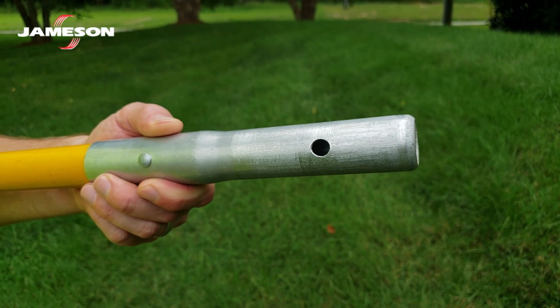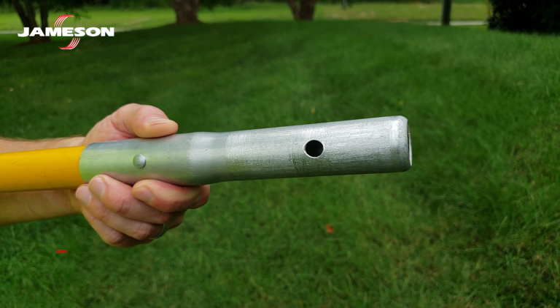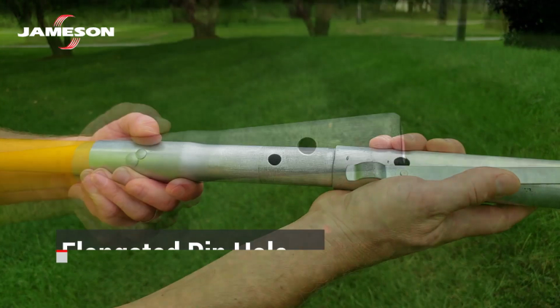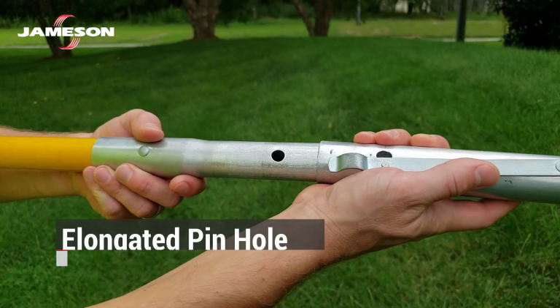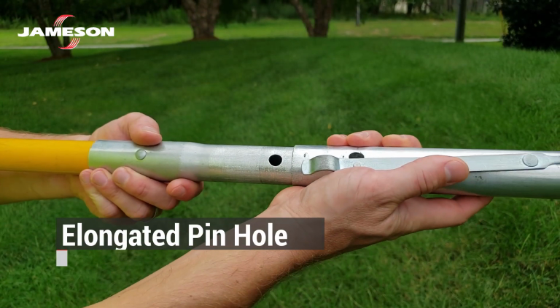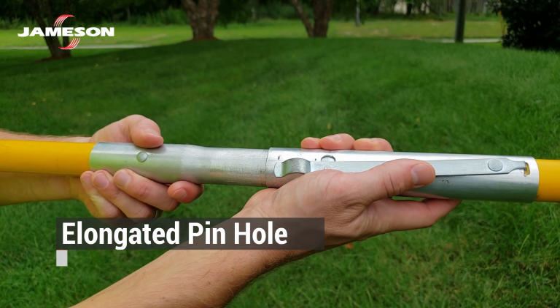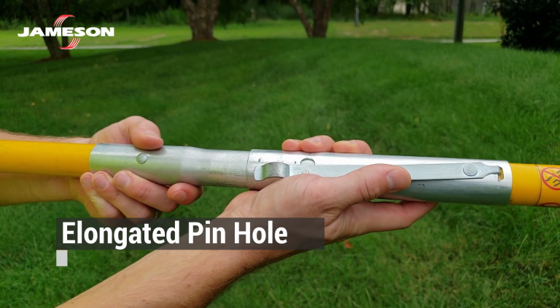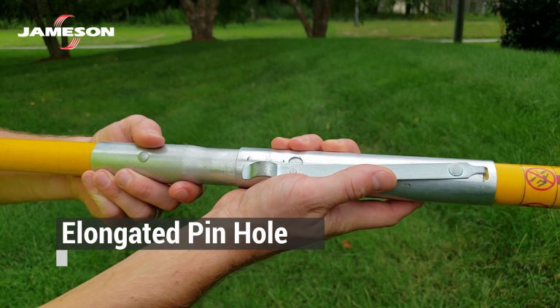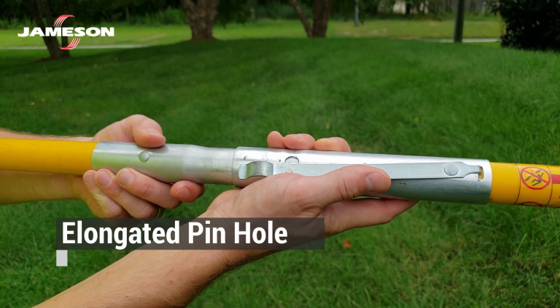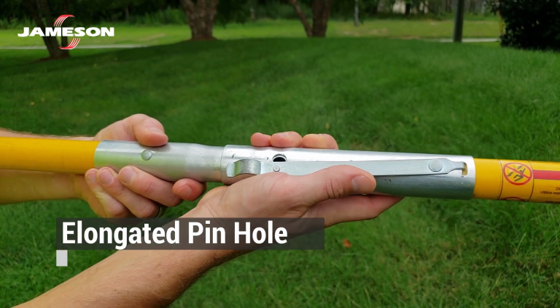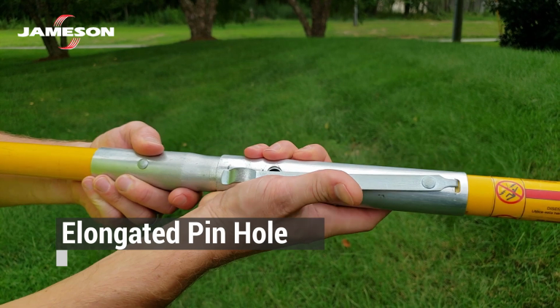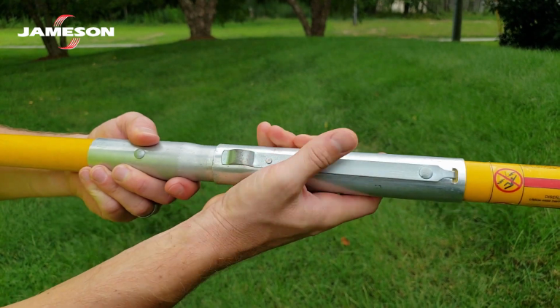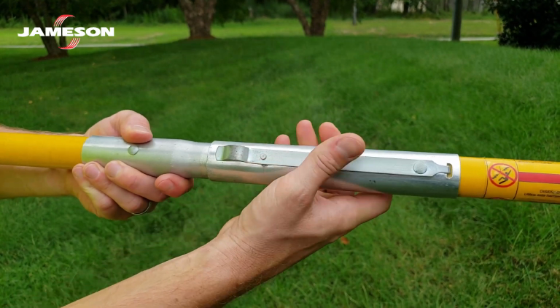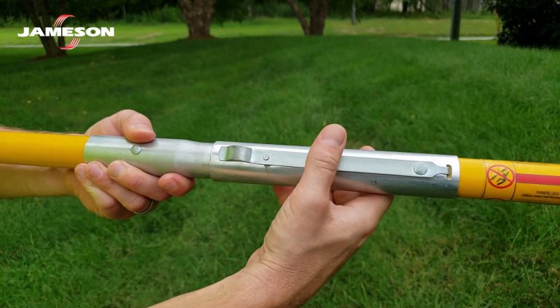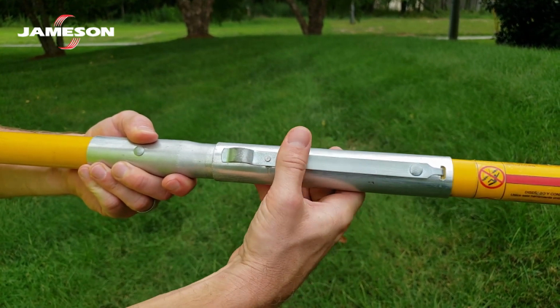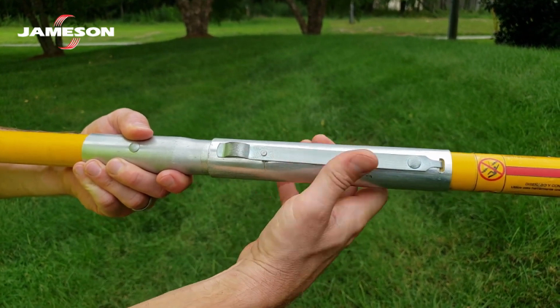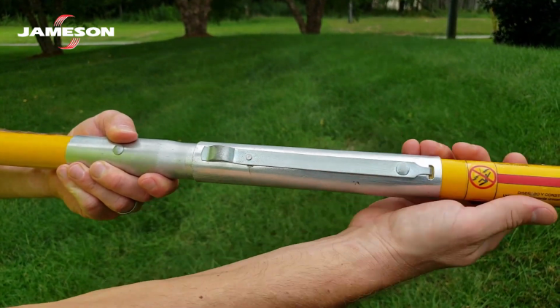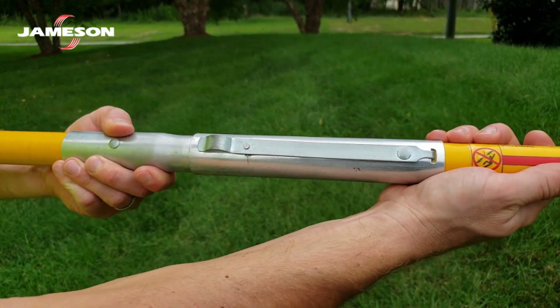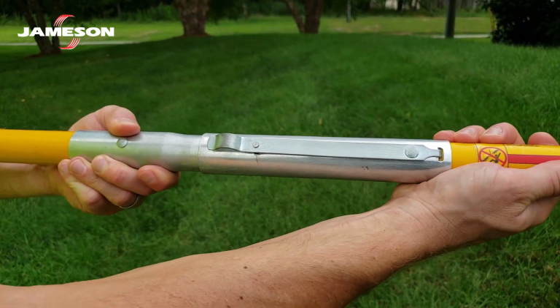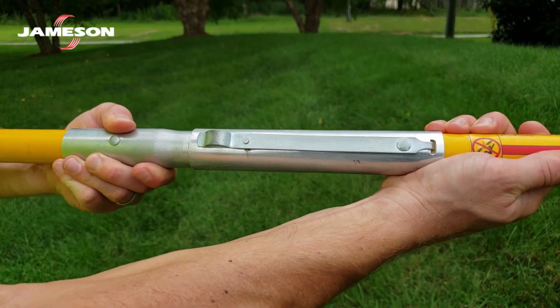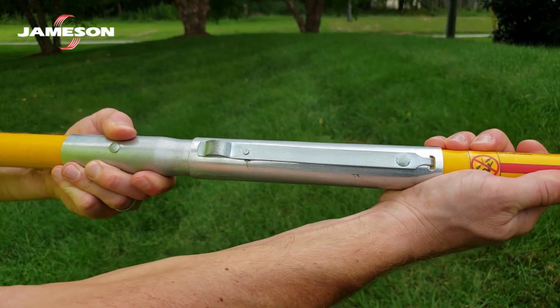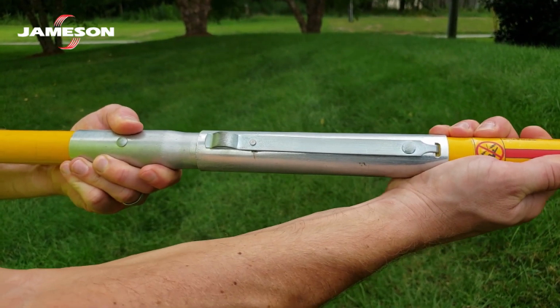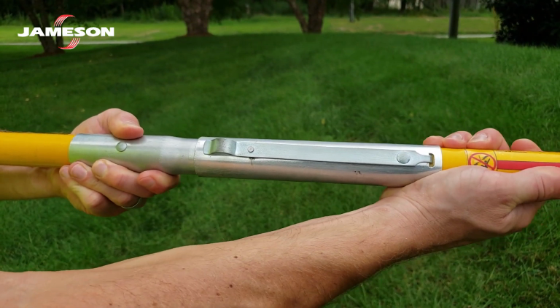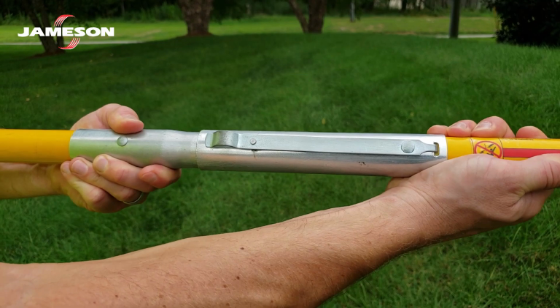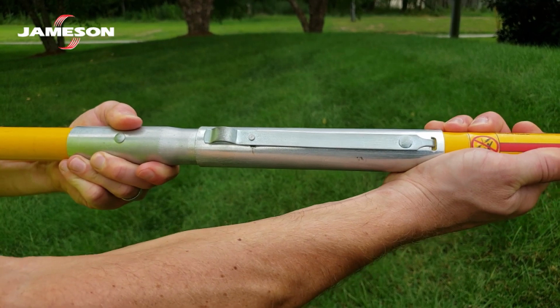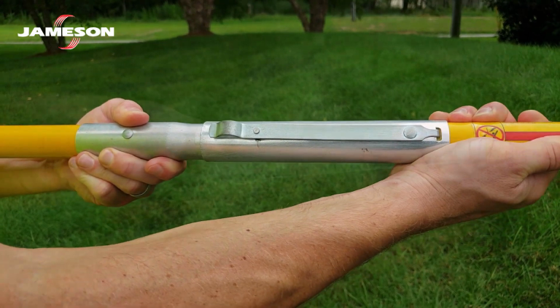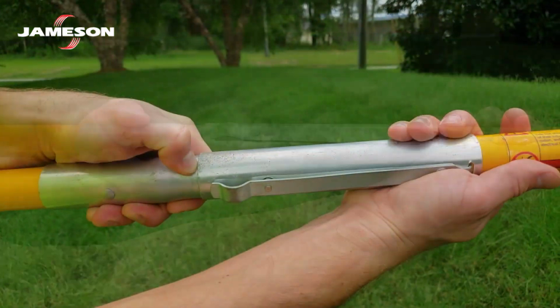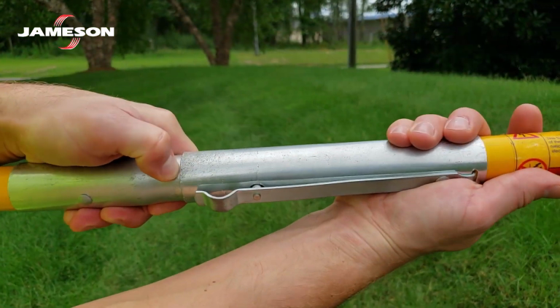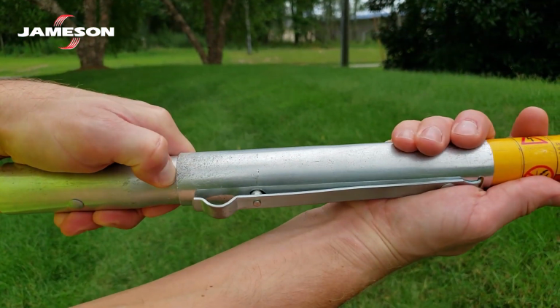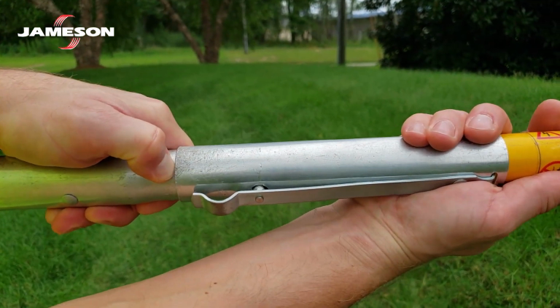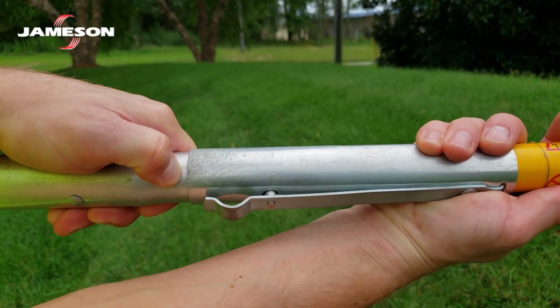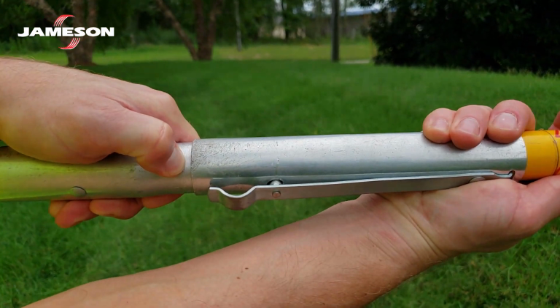For male ferrules, check the pinhole to be sure it is not too elongated. Connect a female ferrule to check for excessive slop. If there is more than an eighth inch of slop, consider replacing the male ferrule.